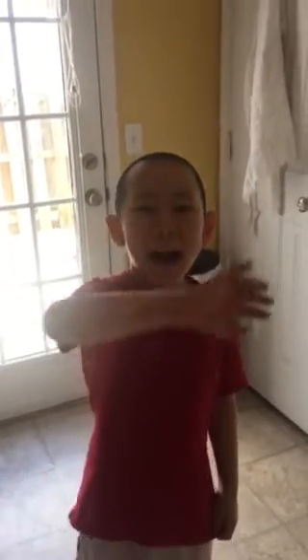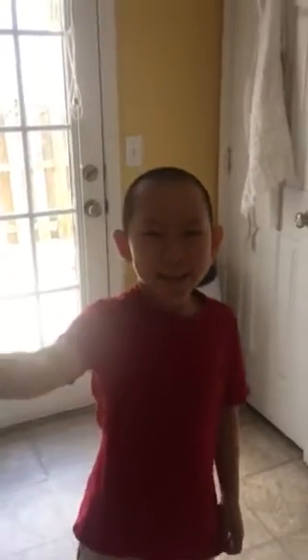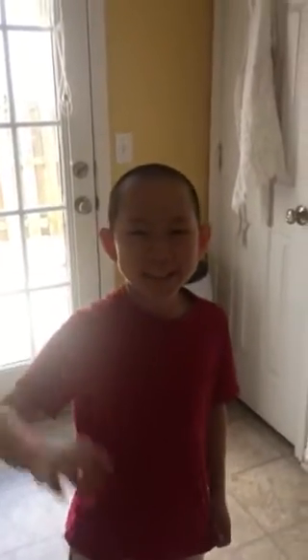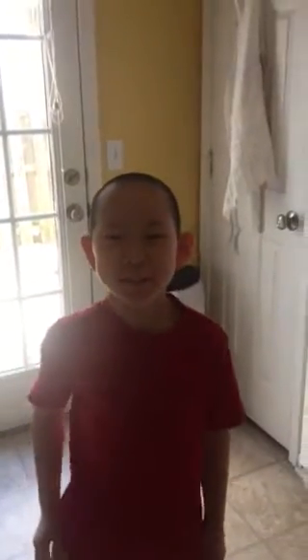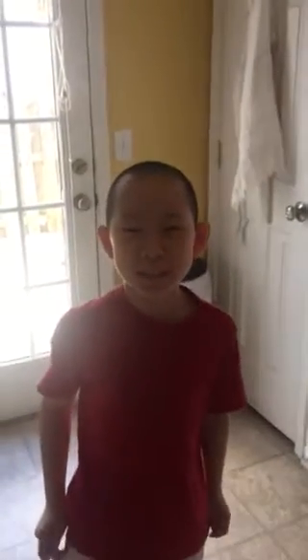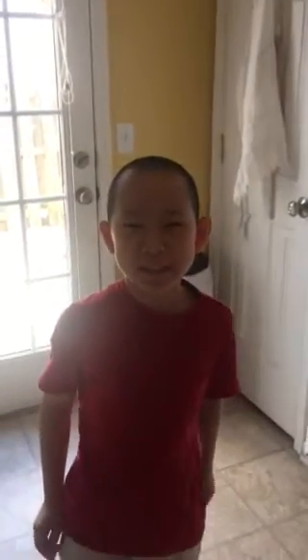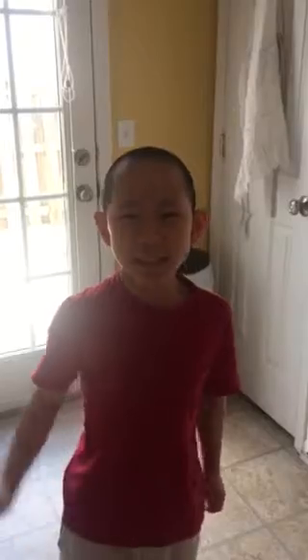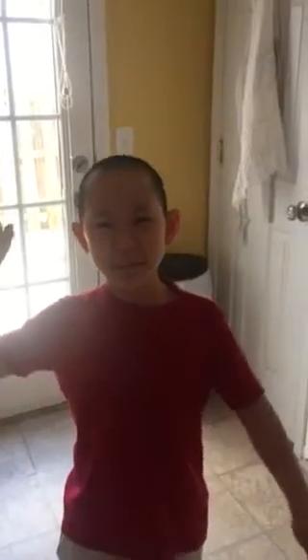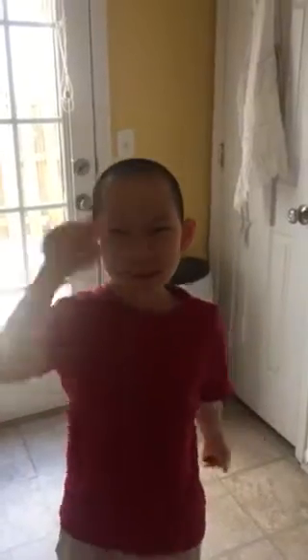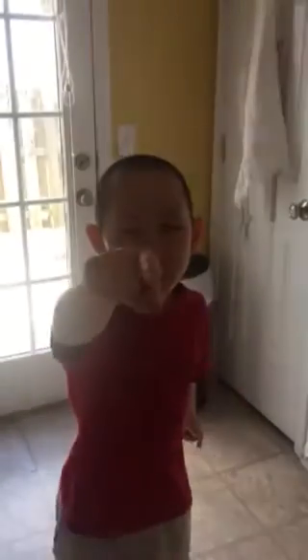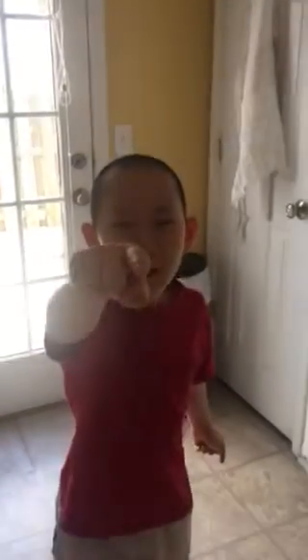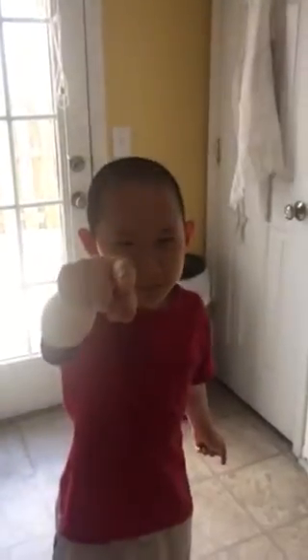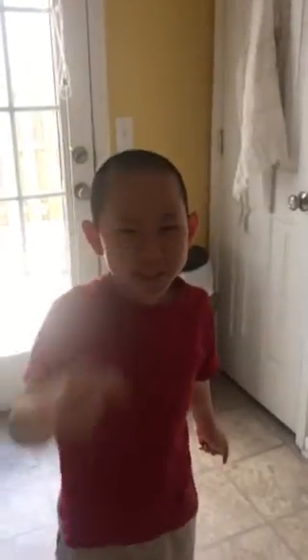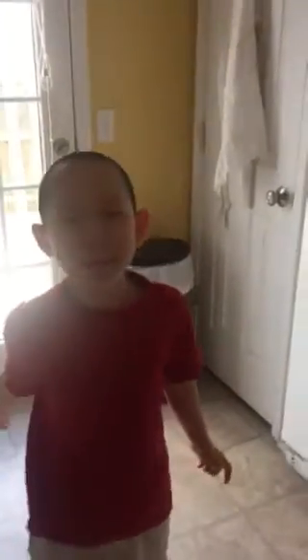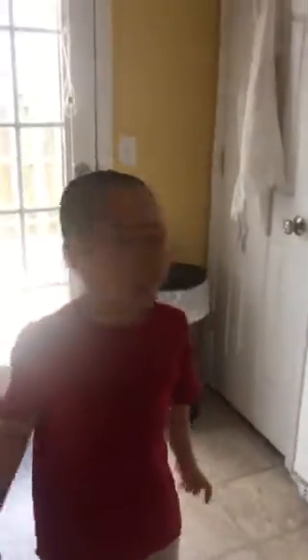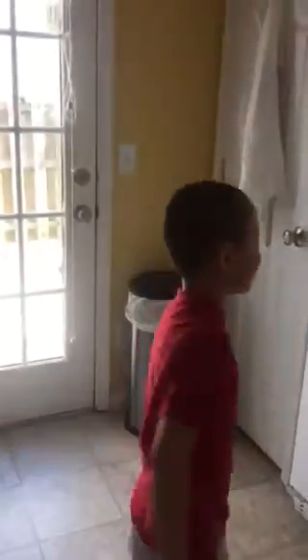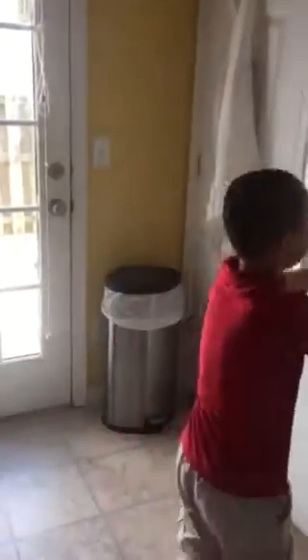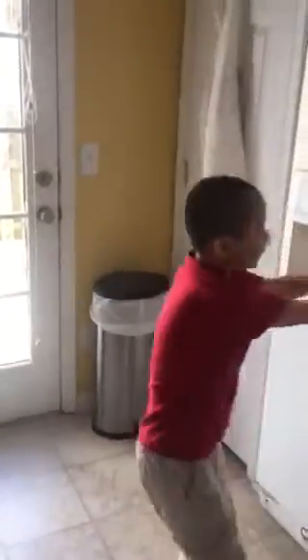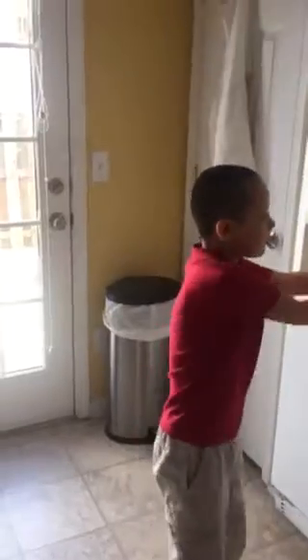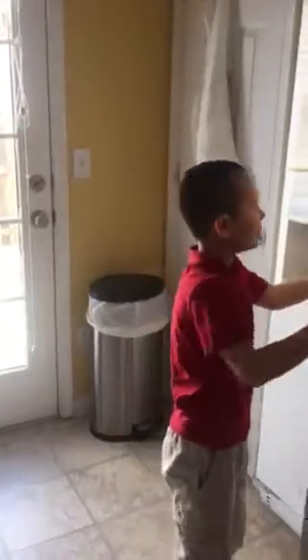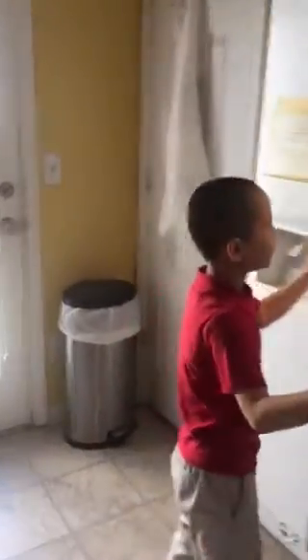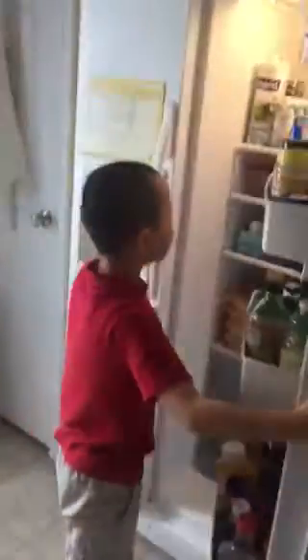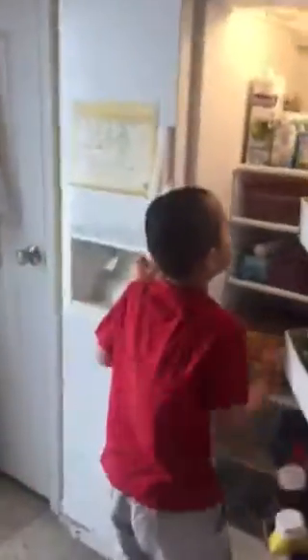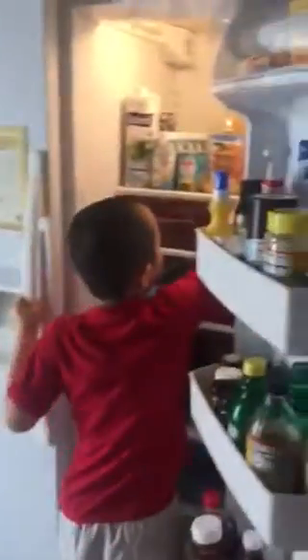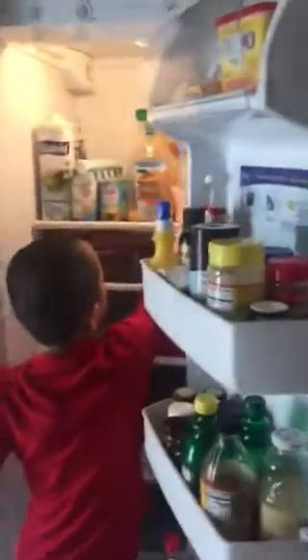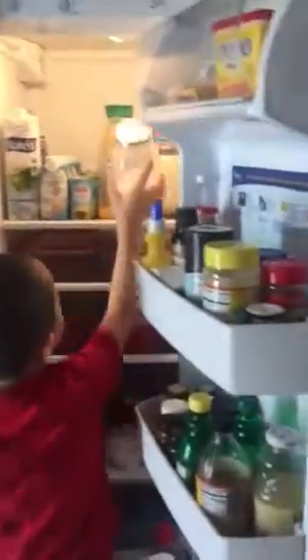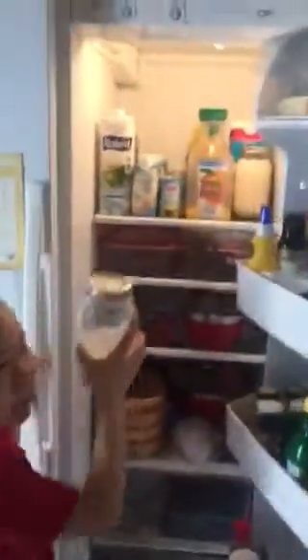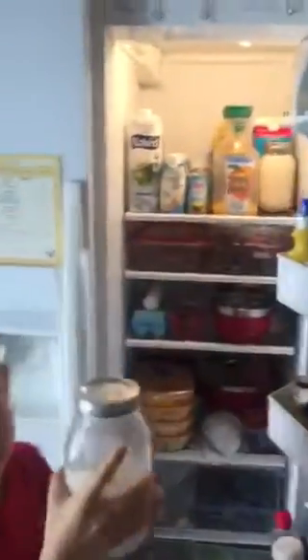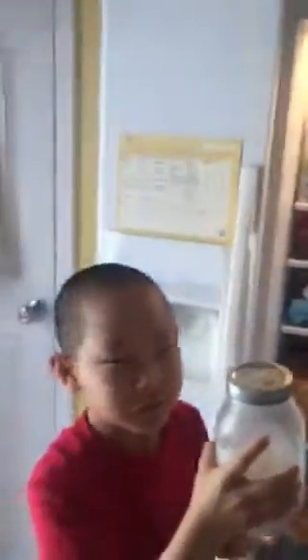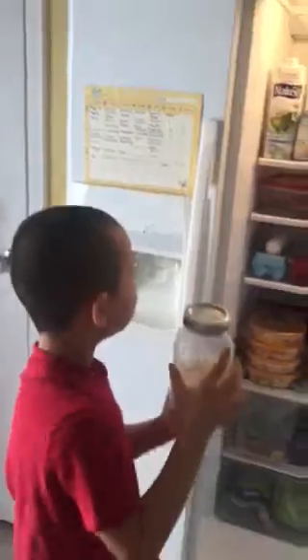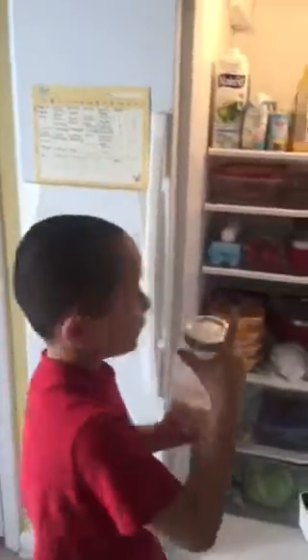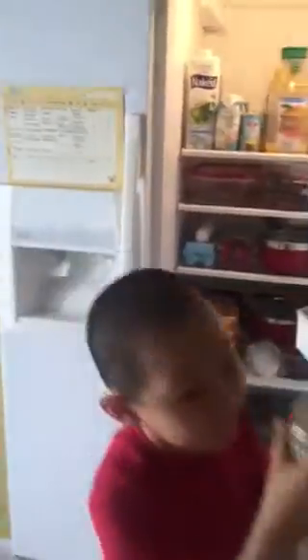Hi guys, this is Jonah the Vegan WizKid and I'm gonna make you a smoothie. Come on, let's do this. So in this fridge is some raw almond milk. My mom made it by herself. It's really good.